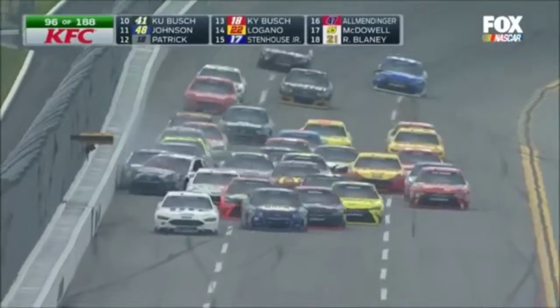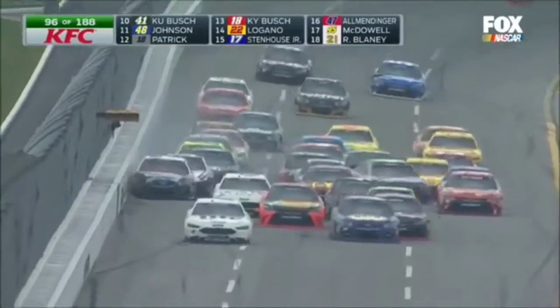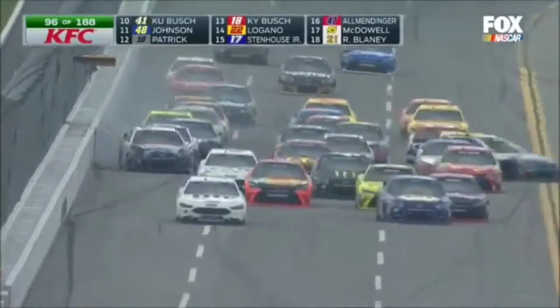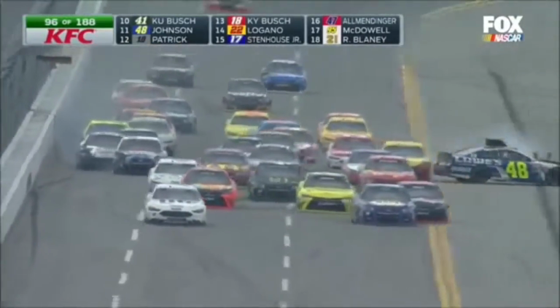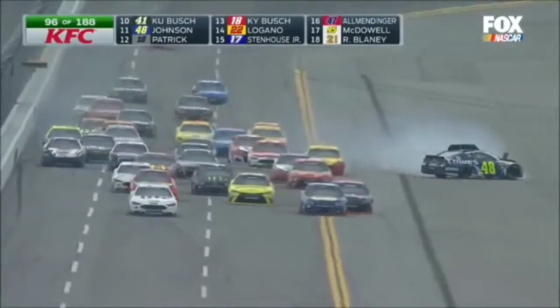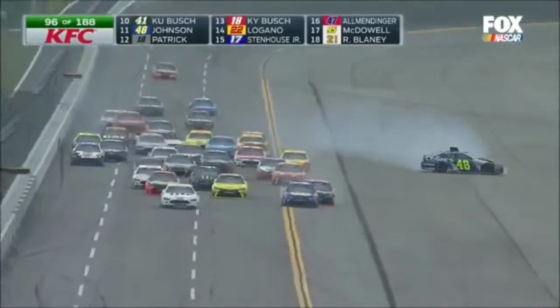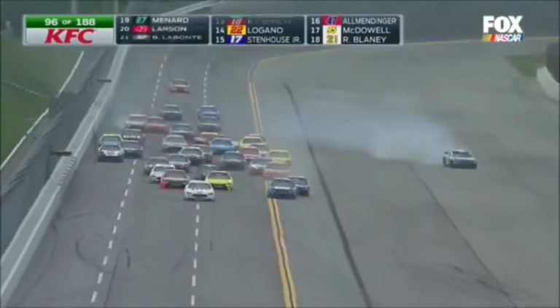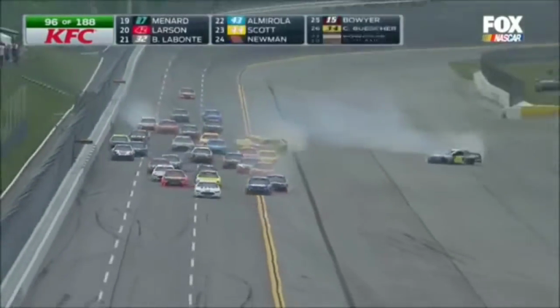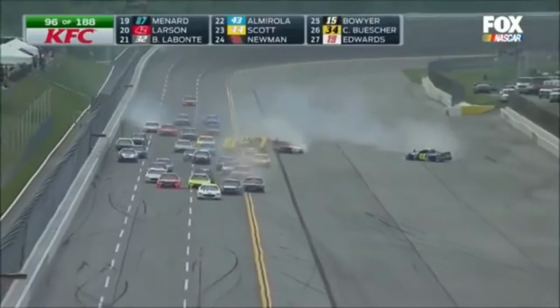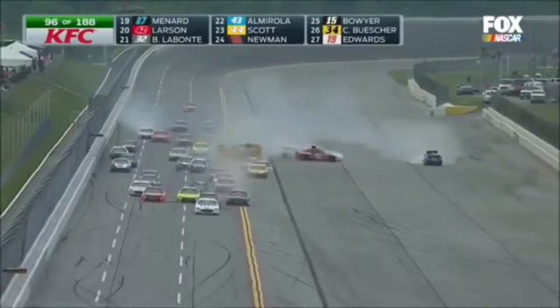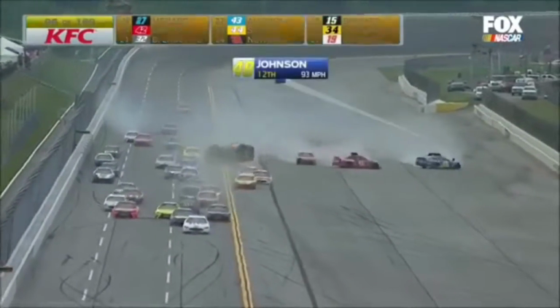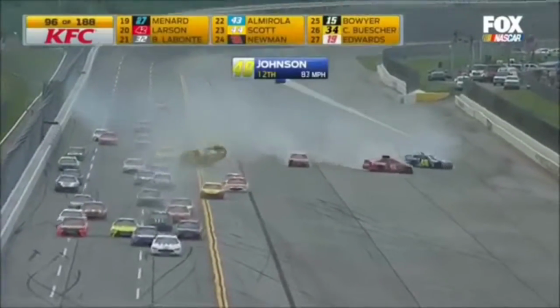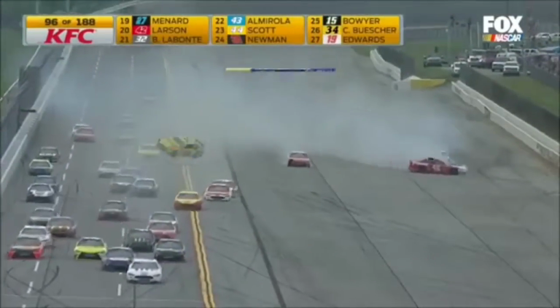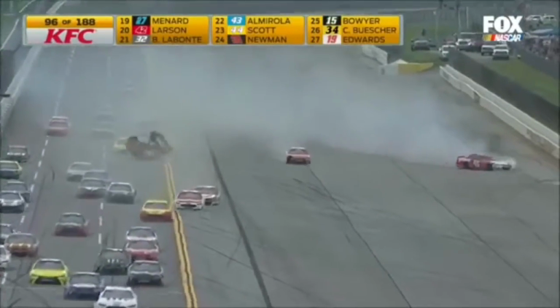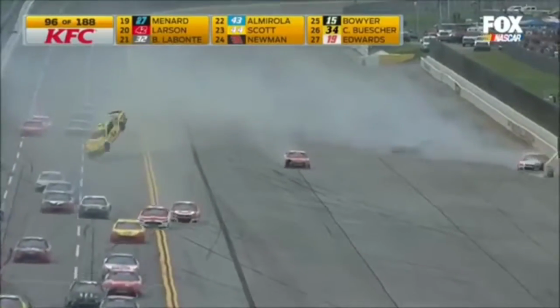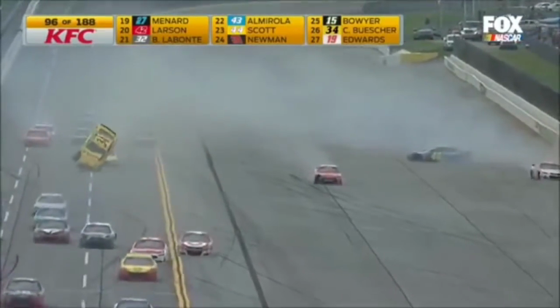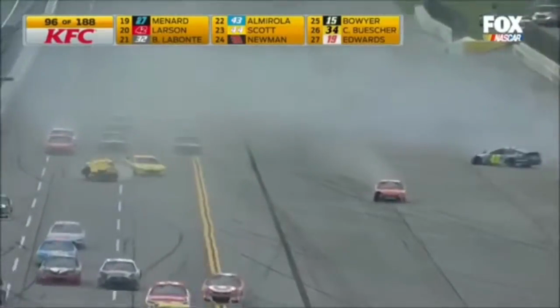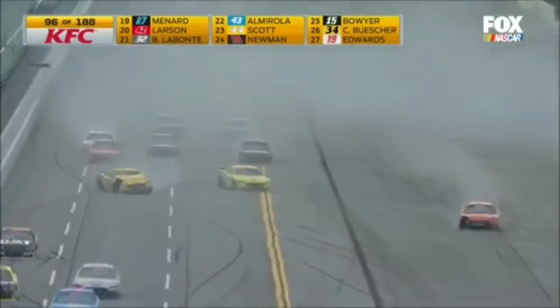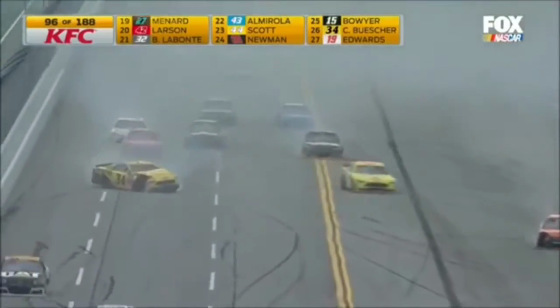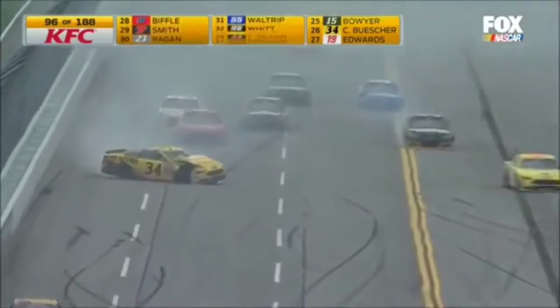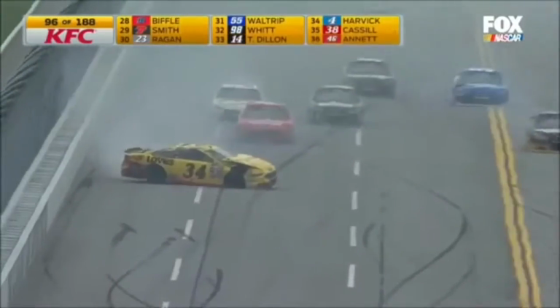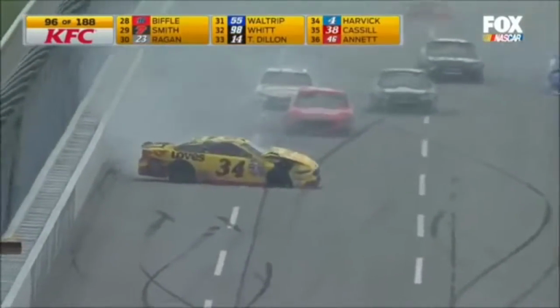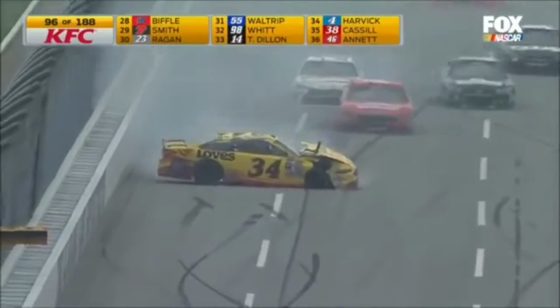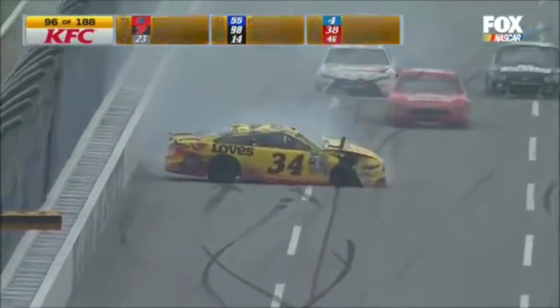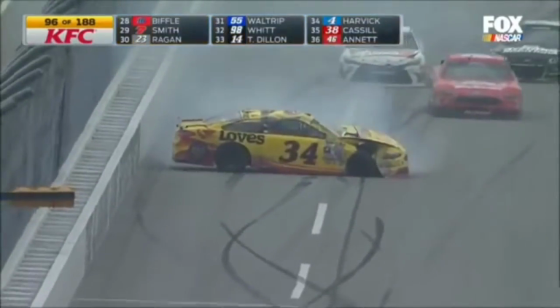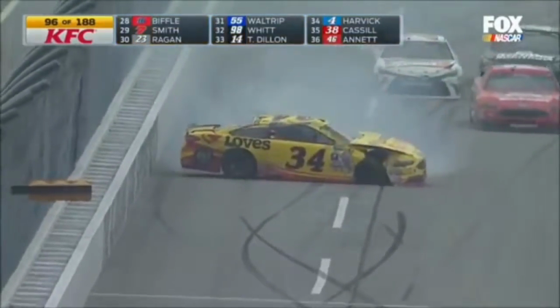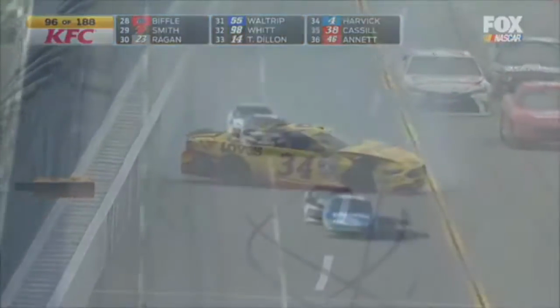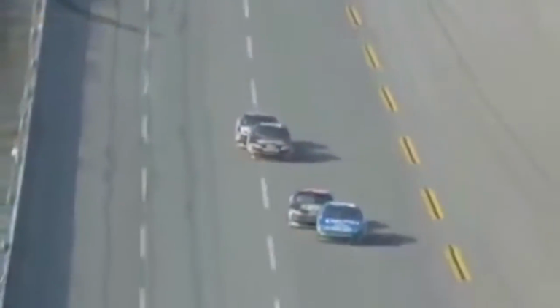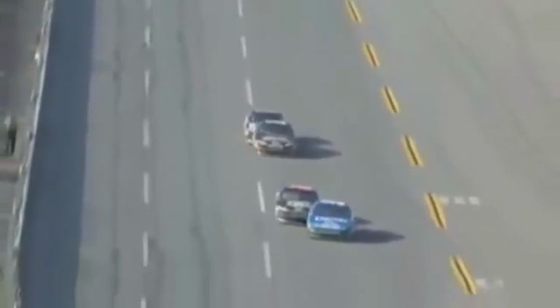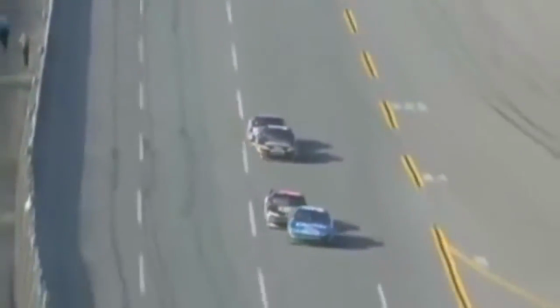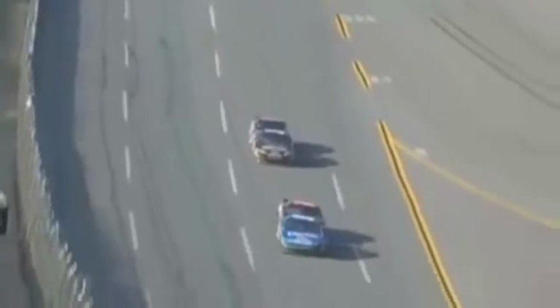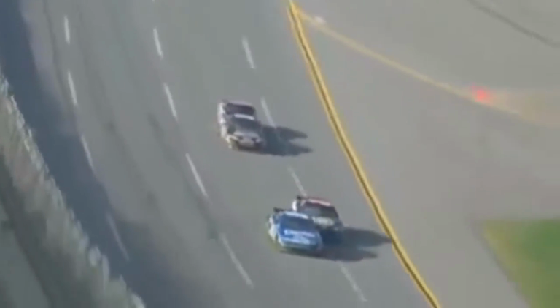A big hit and Jimmie Johnson goes down — three-time champion. Buscher — Chris Buscher on his lid, and lands back on his wheels. He waits until the last second and picks up.